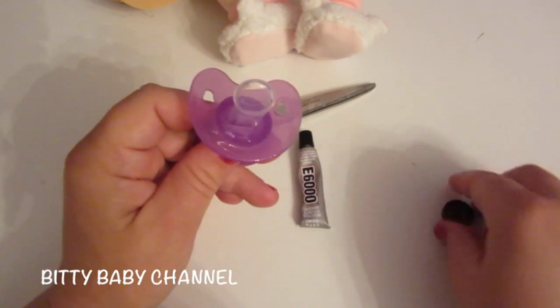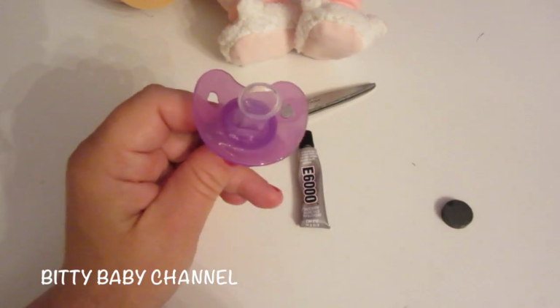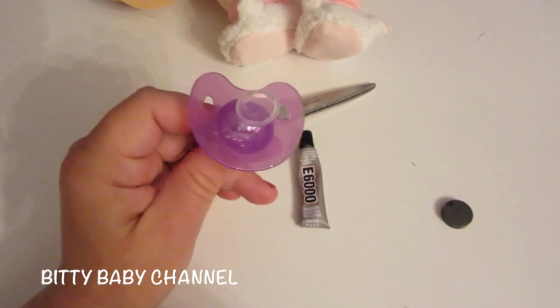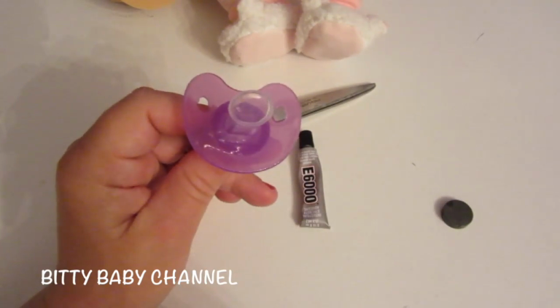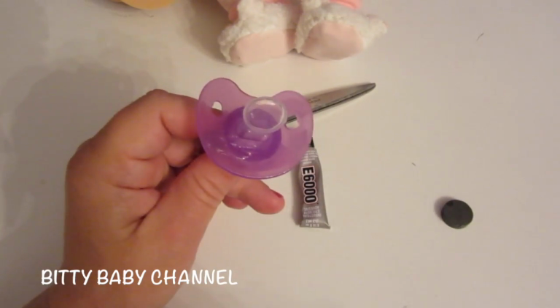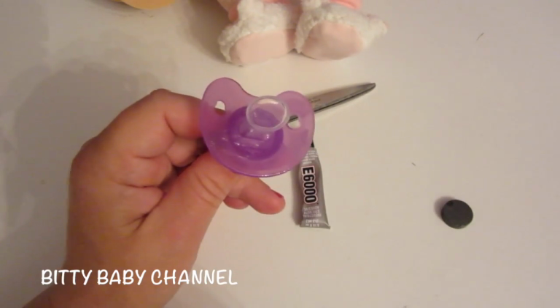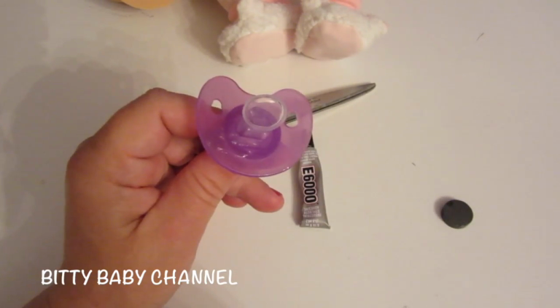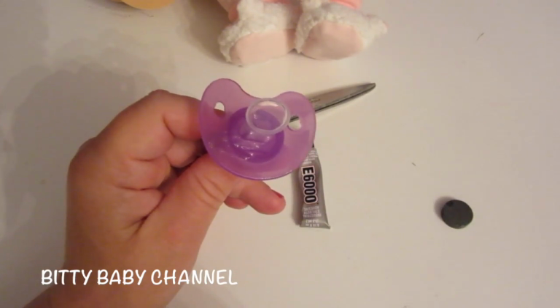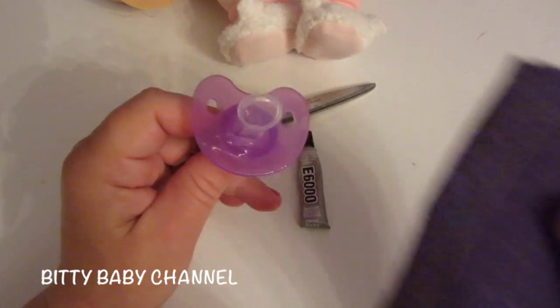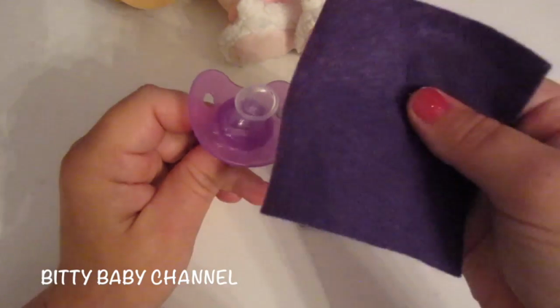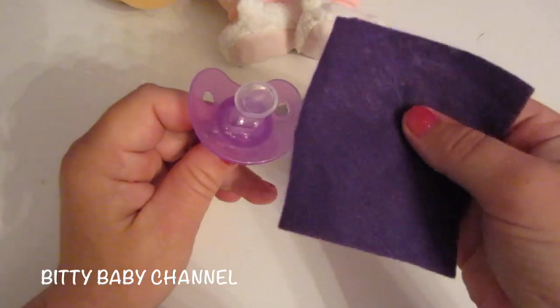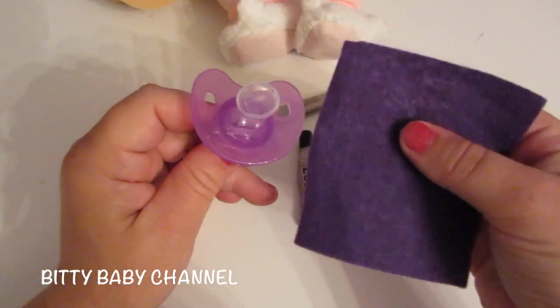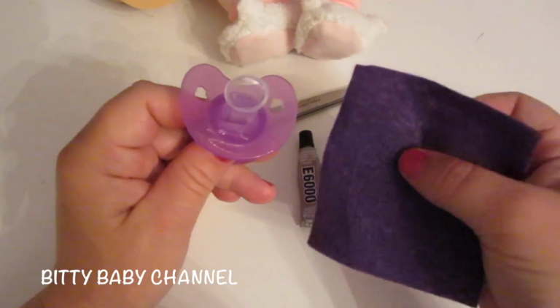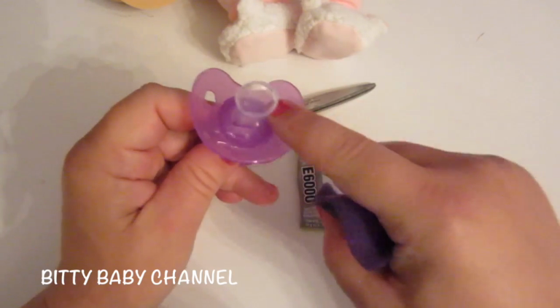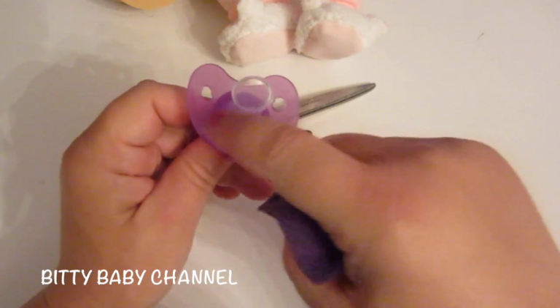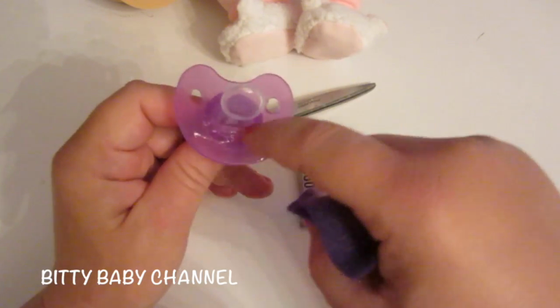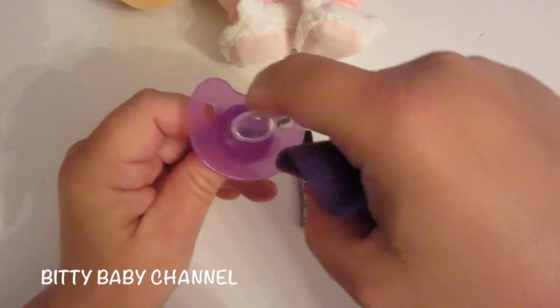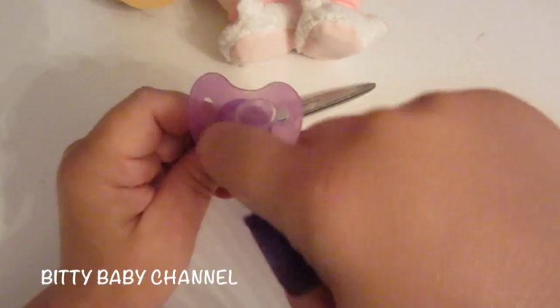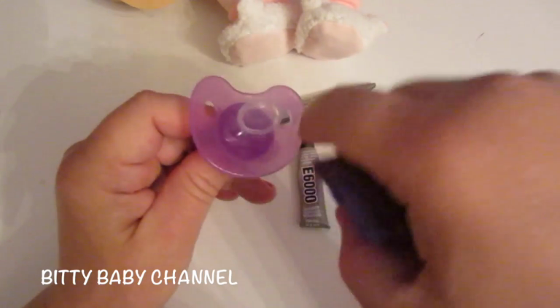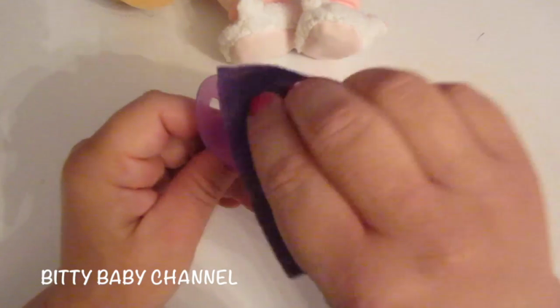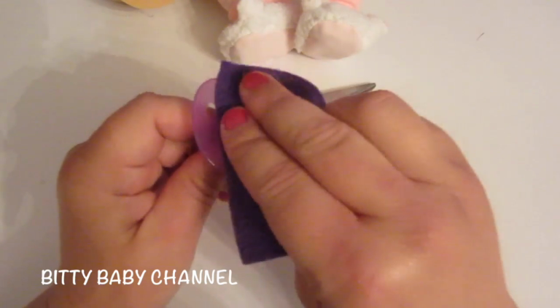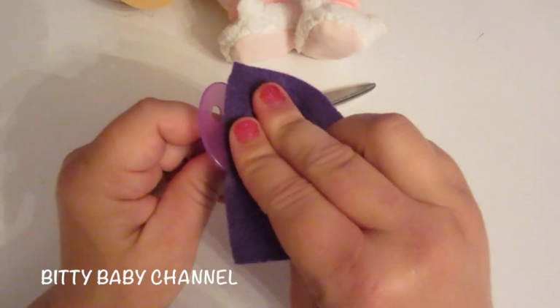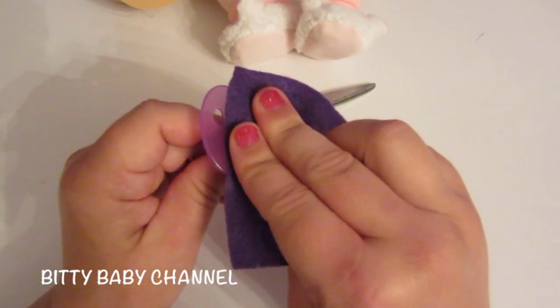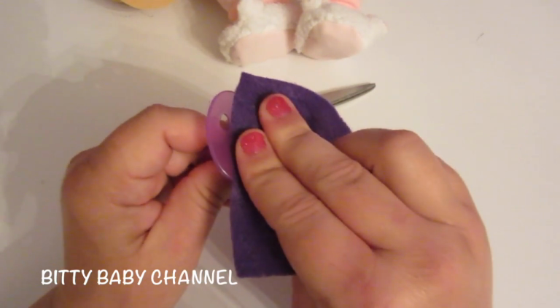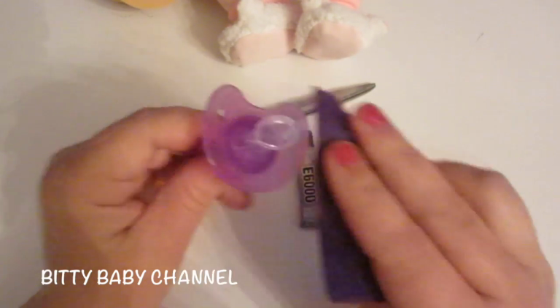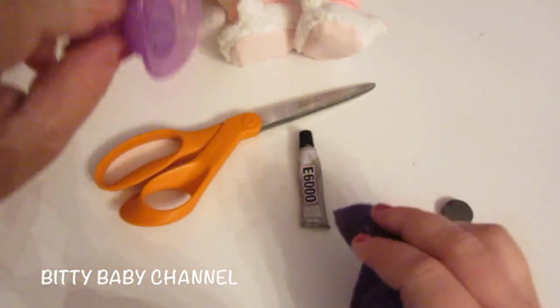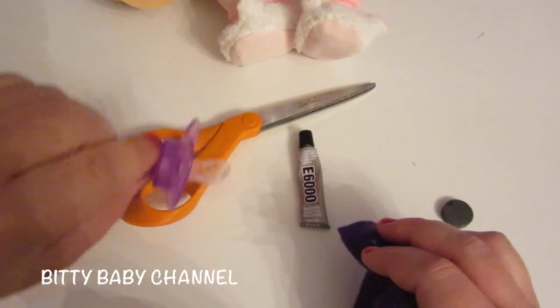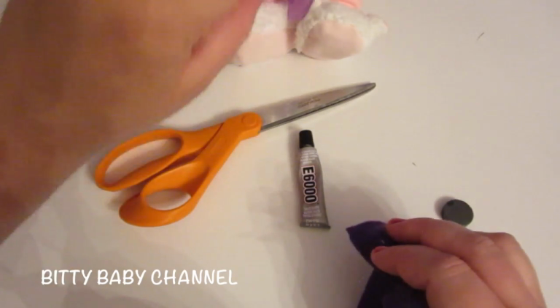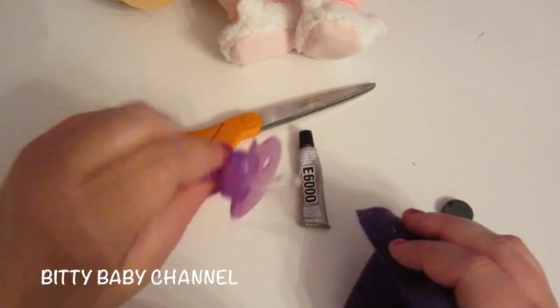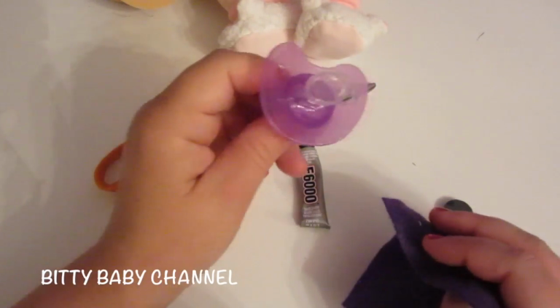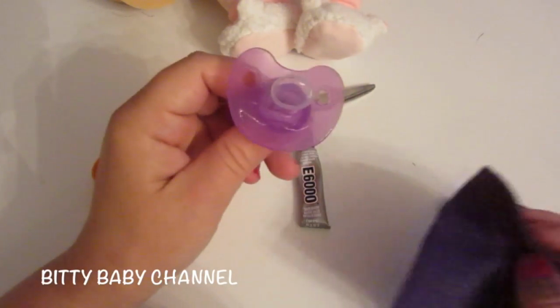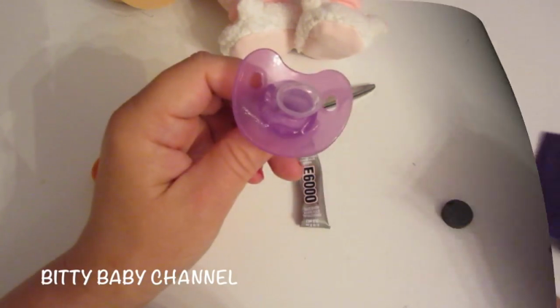After you do that, you can take duct tape or a piece of felt and cut it into a little circle to cover the magnet, so that the magnet won't scrape your baby's face.